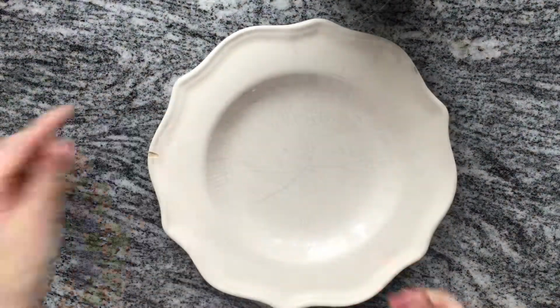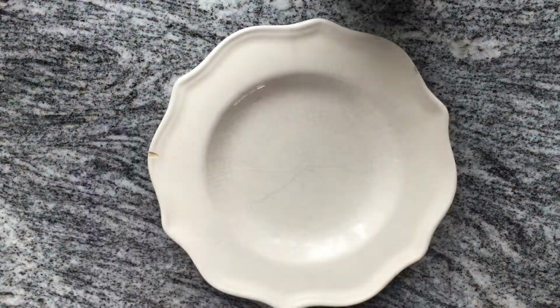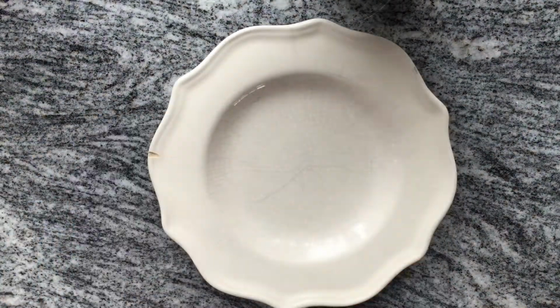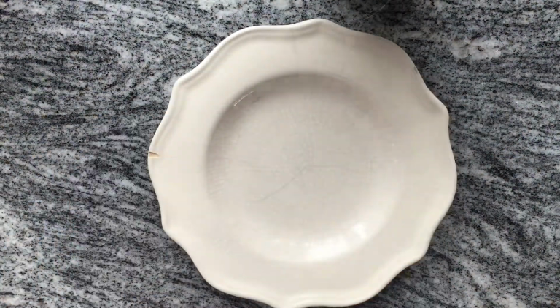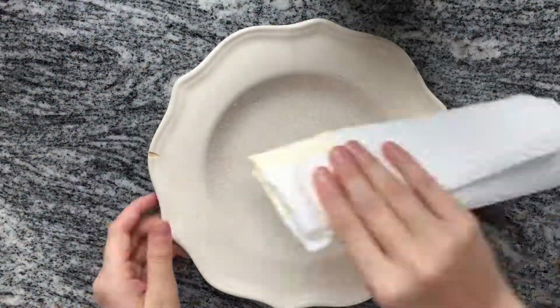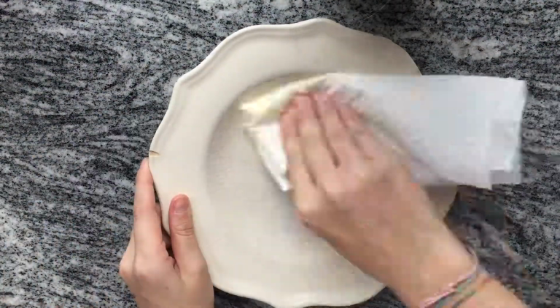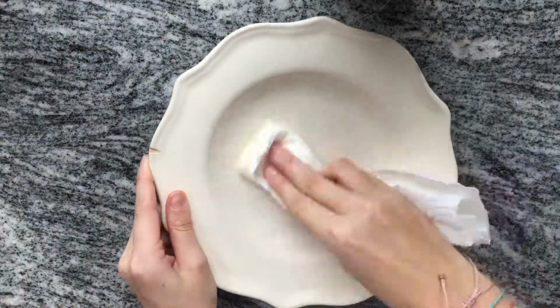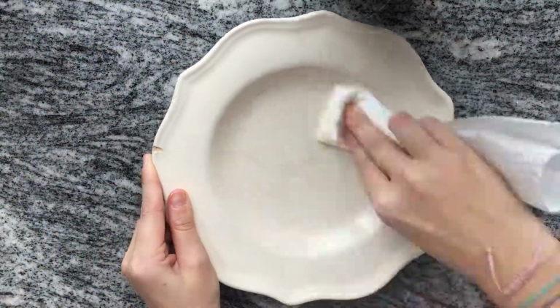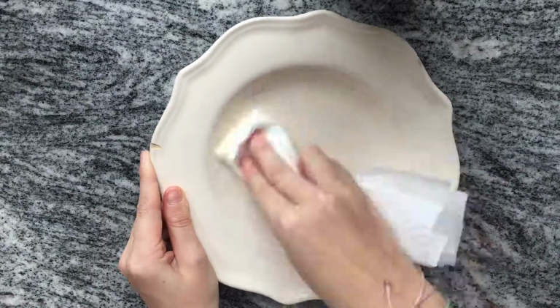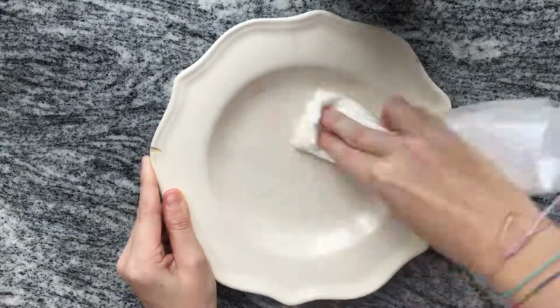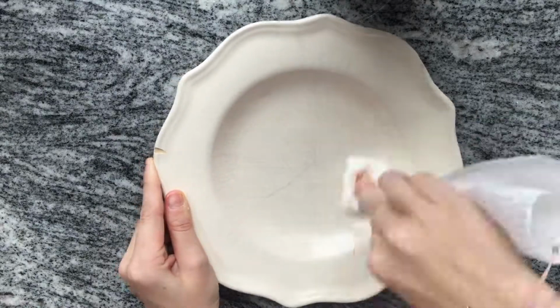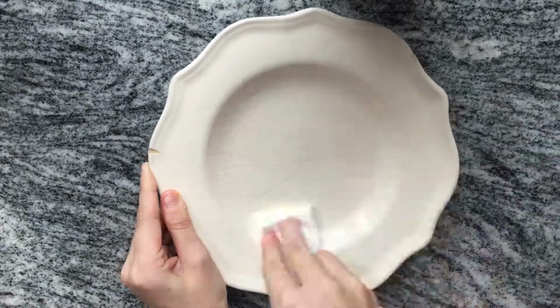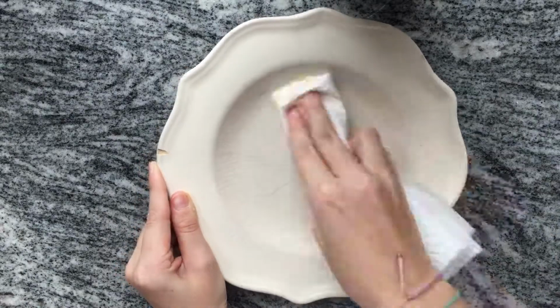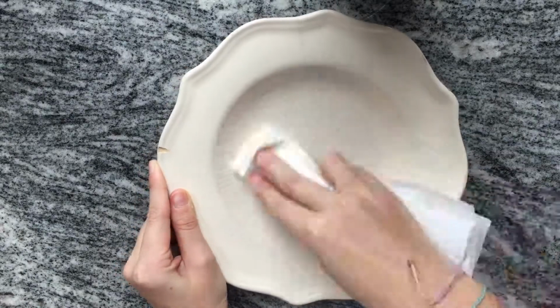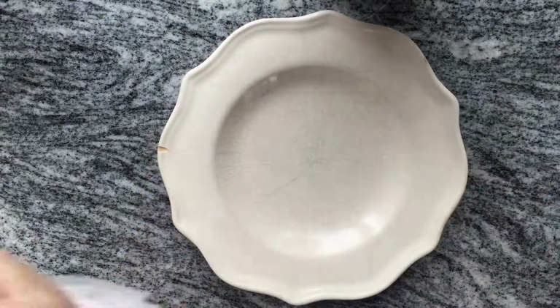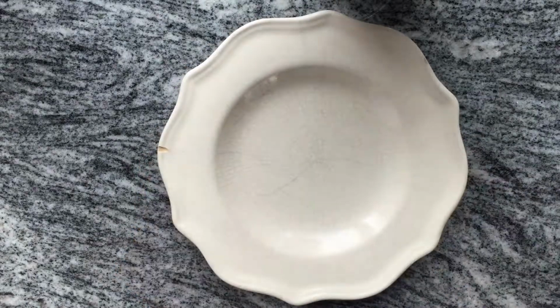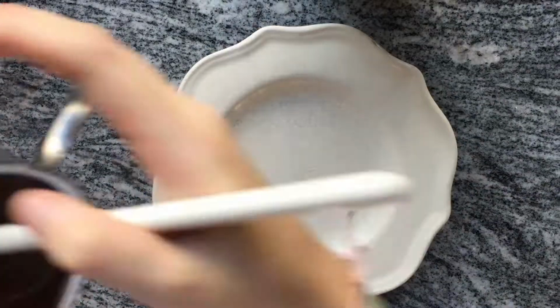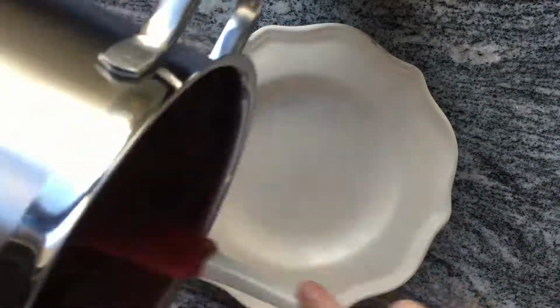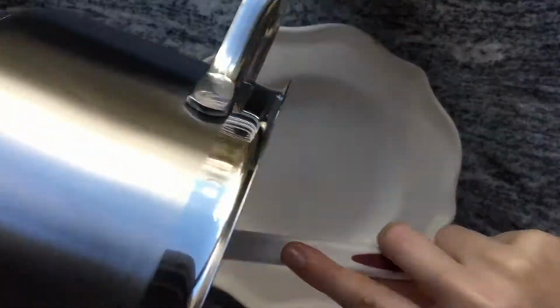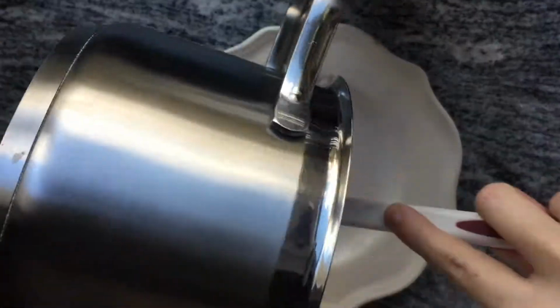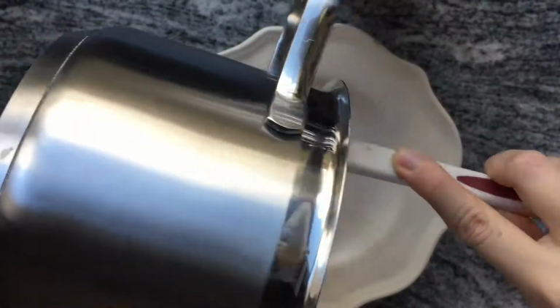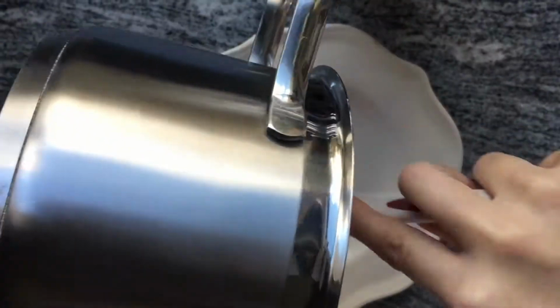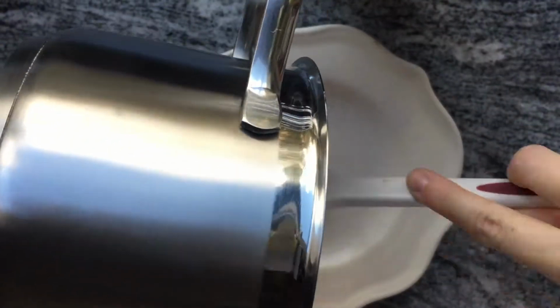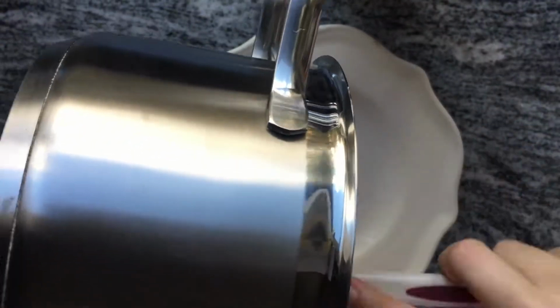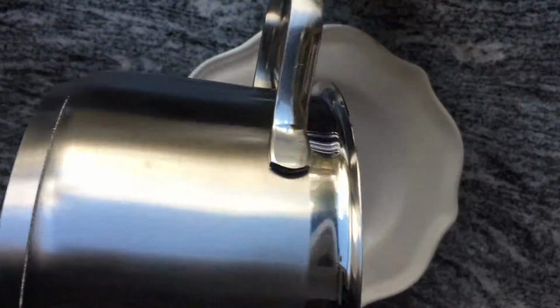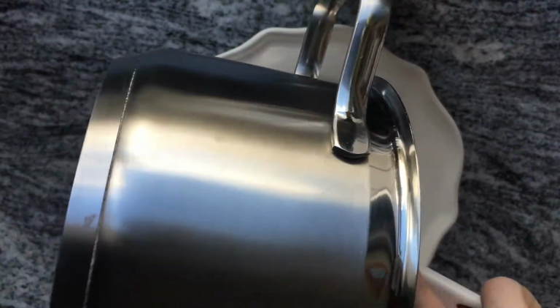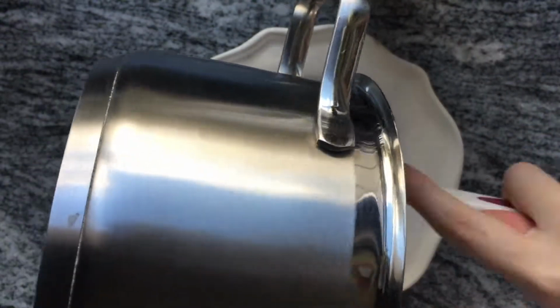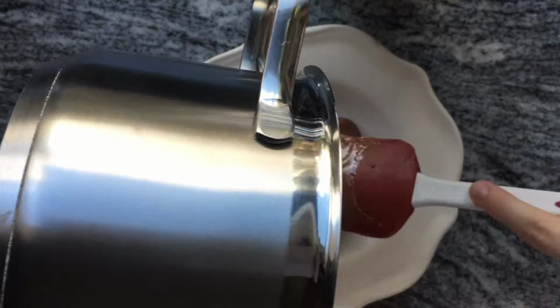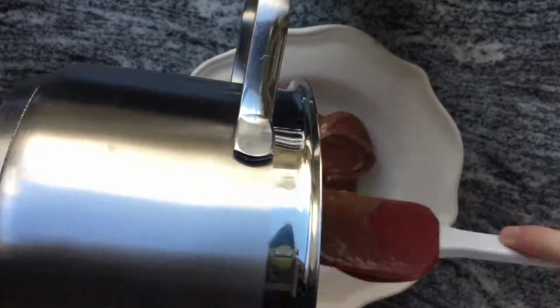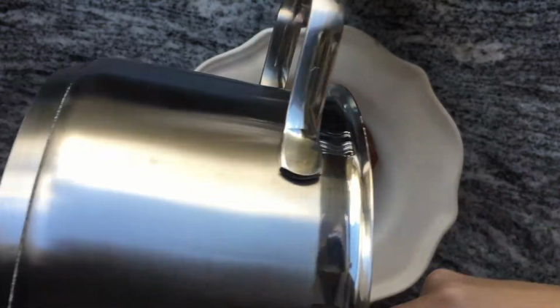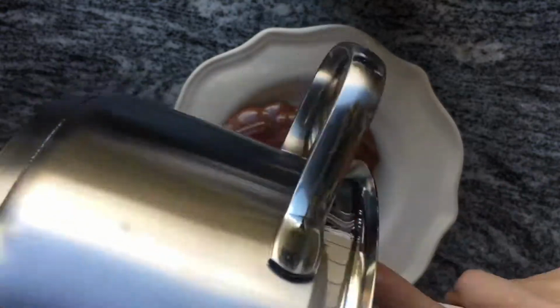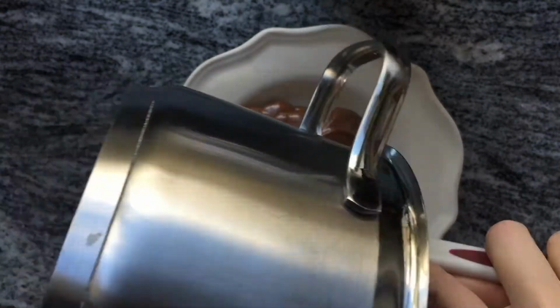To prepare your plate simply grease it with some butter. Next, once the brigadeiro is cooked you can add it onto the plate.